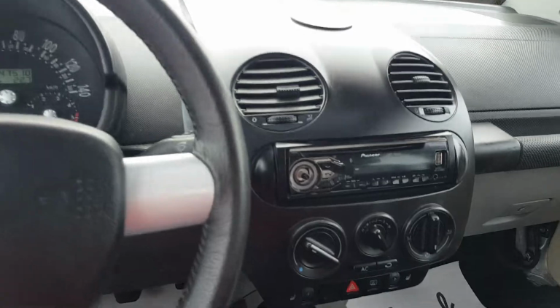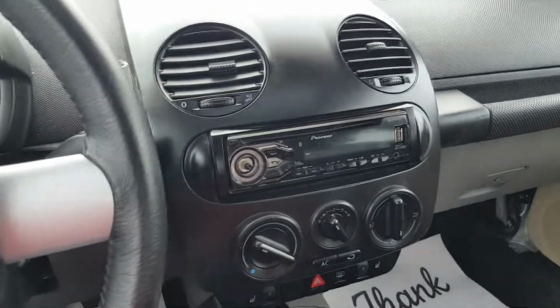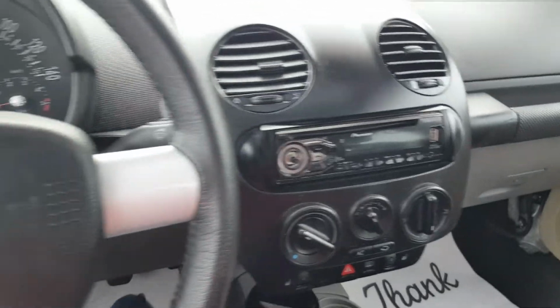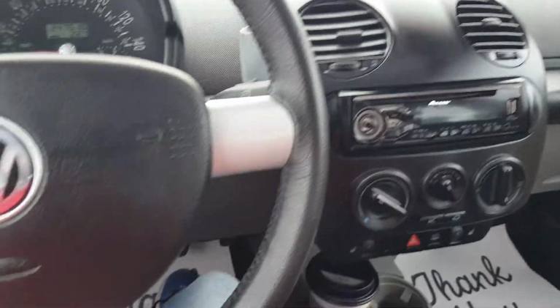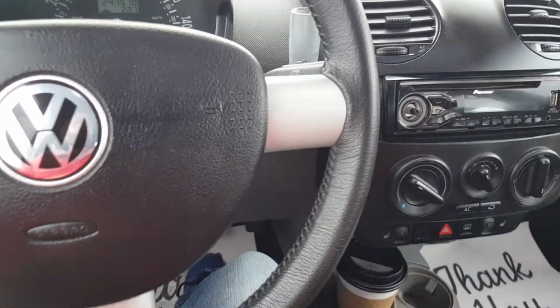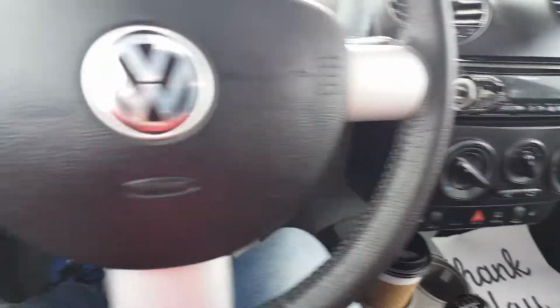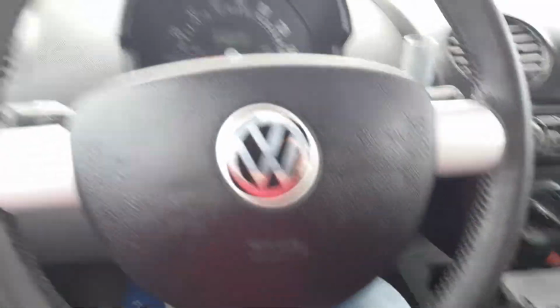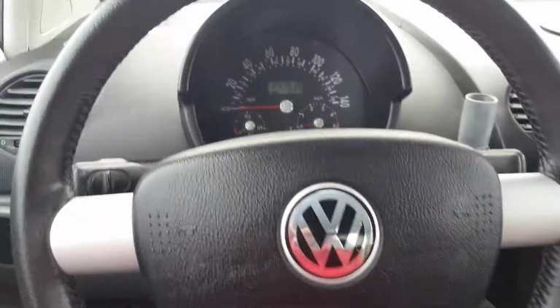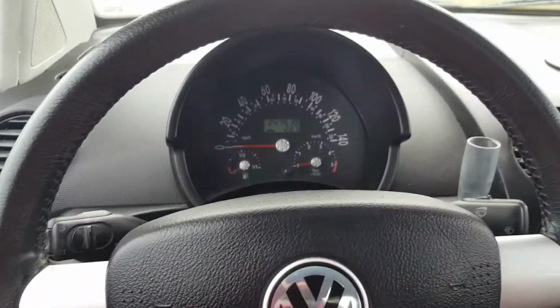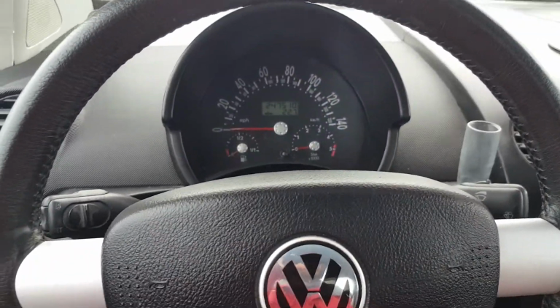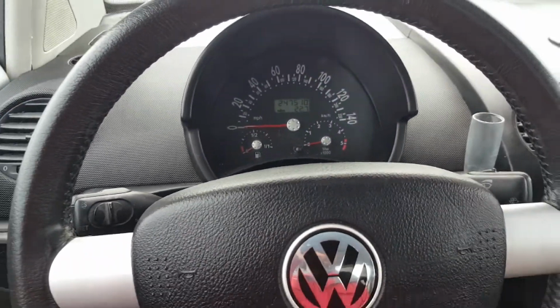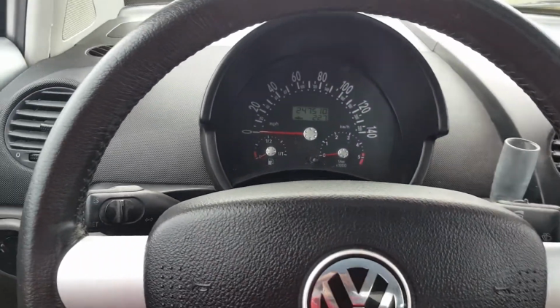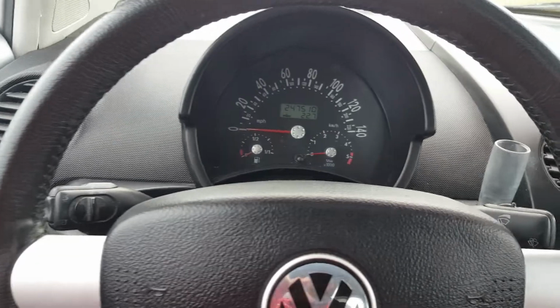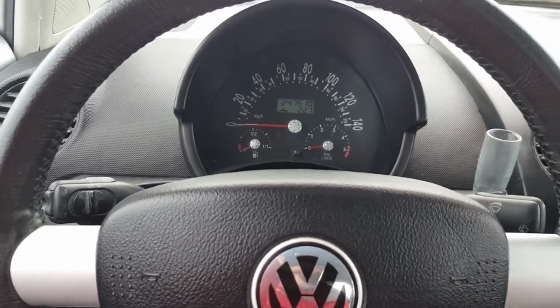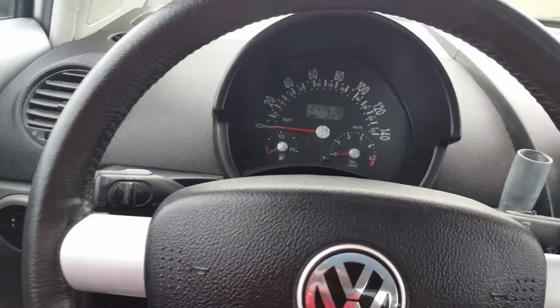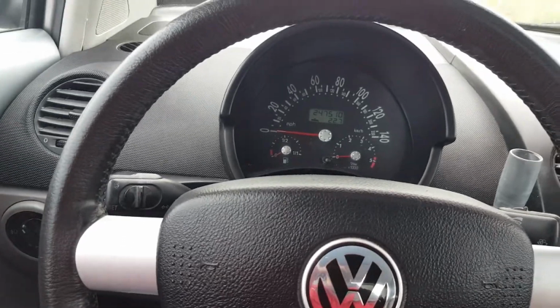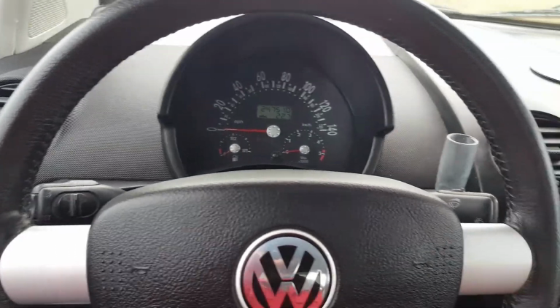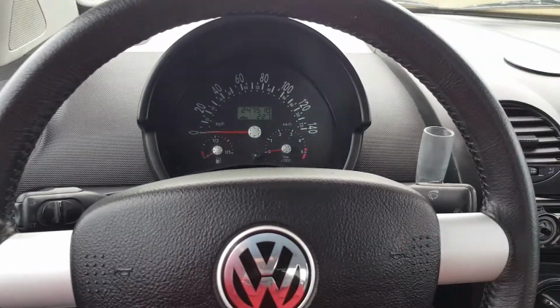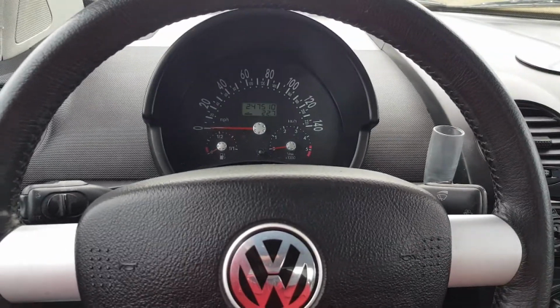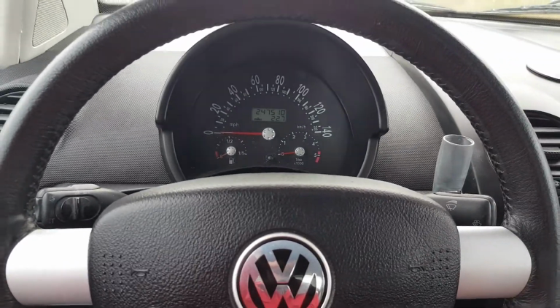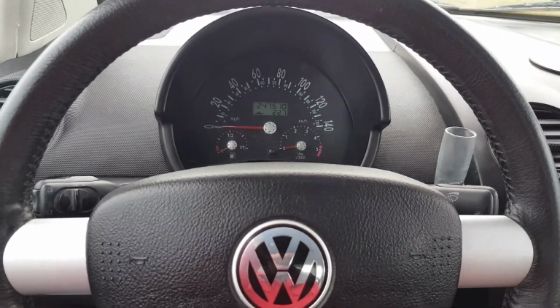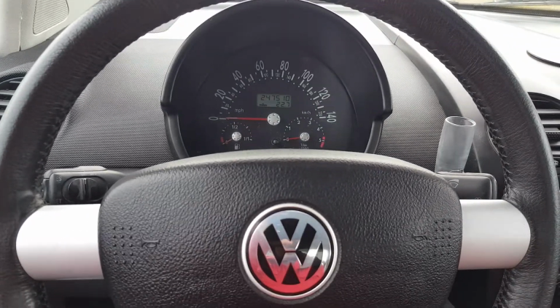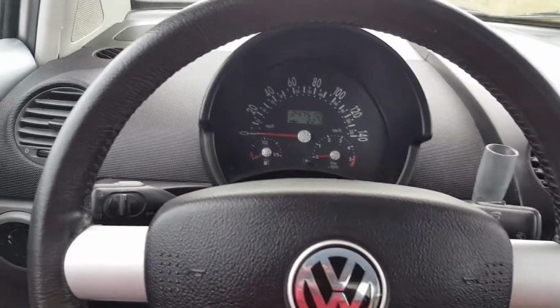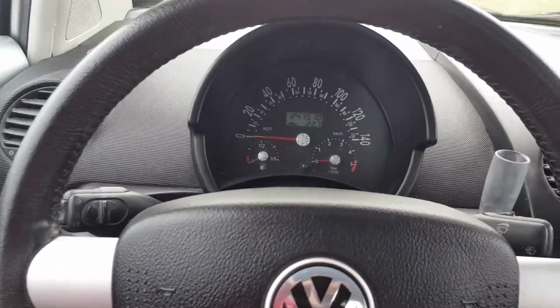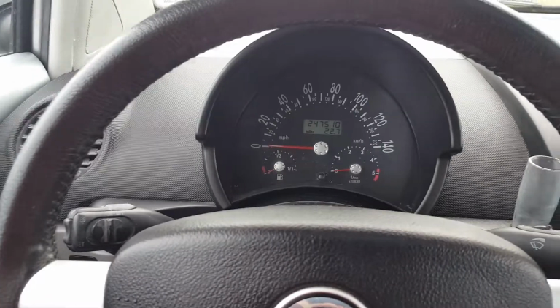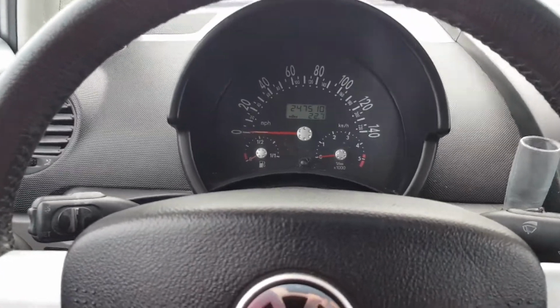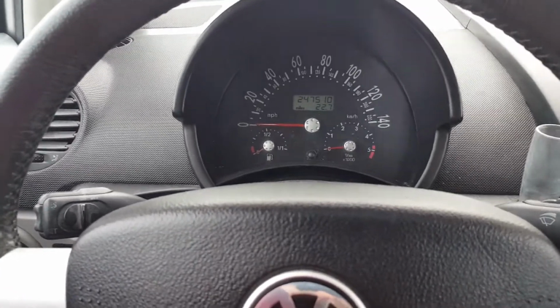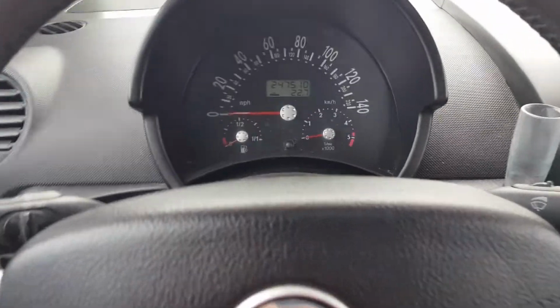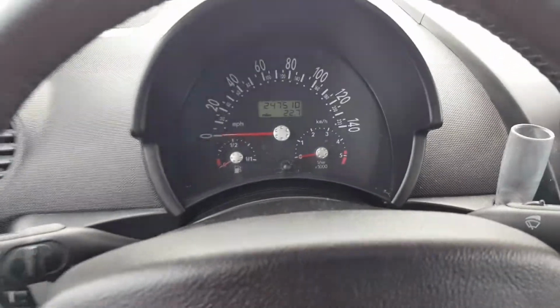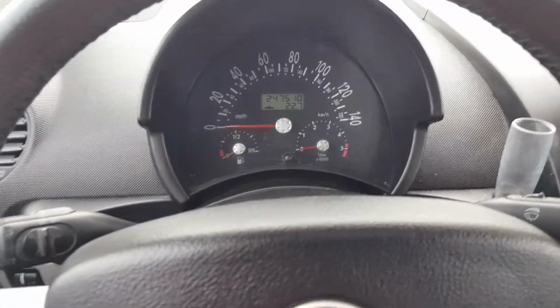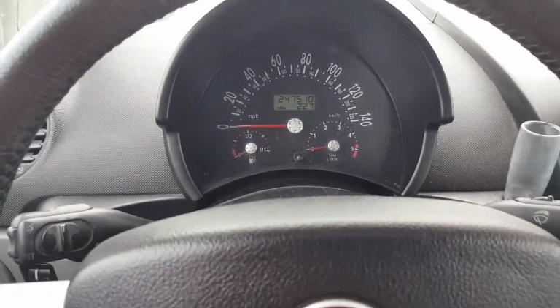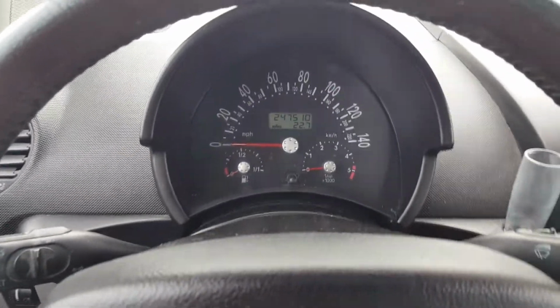It's got a stereo and I played with it yesterday and it works. I drove this car home and it drives beautifully. So if you're looking for just an inexpensive commuter car, this would be a perfect one — this diesel just runs really good.